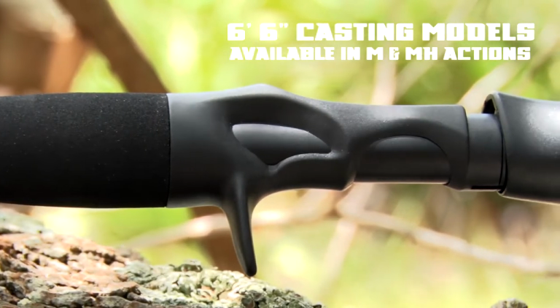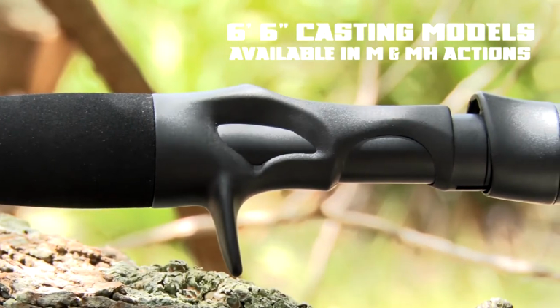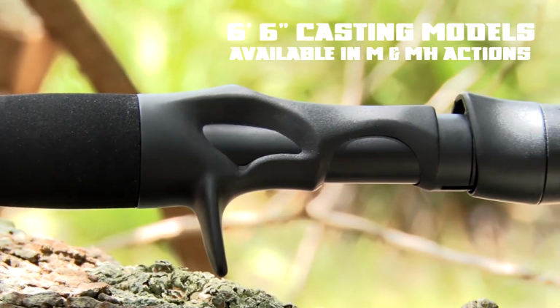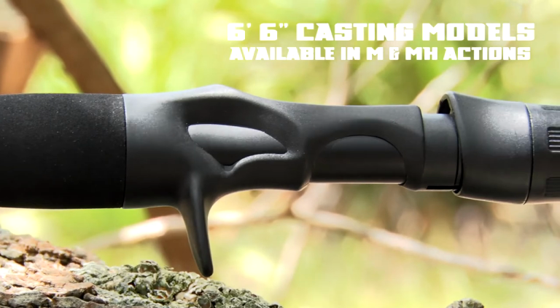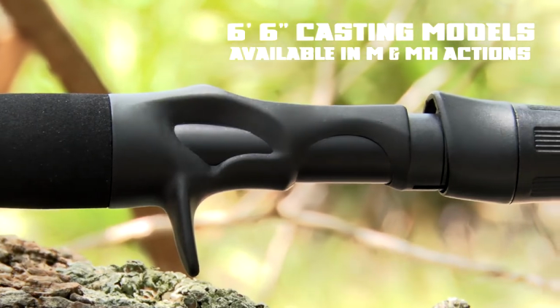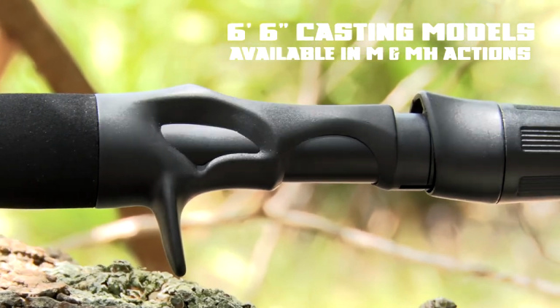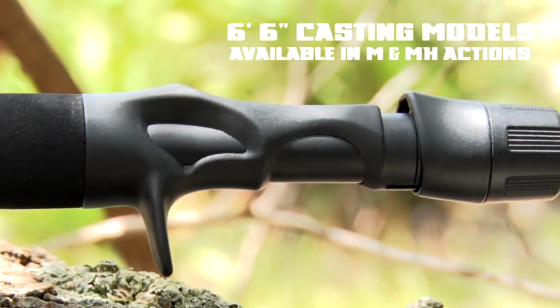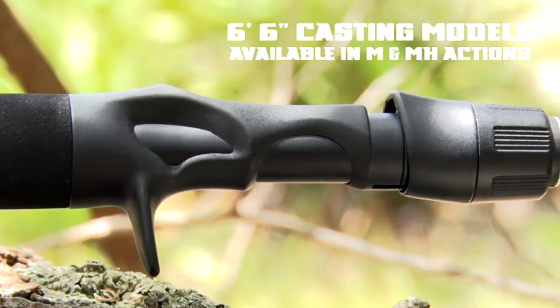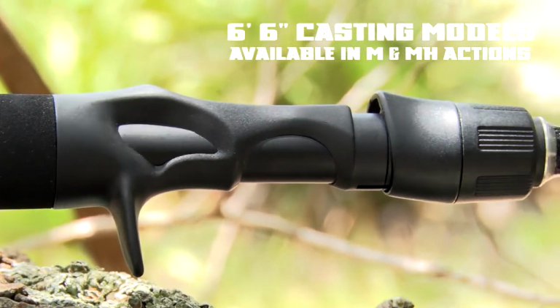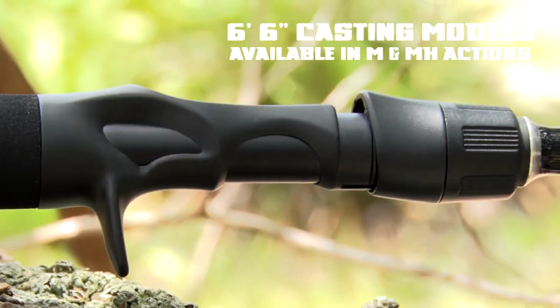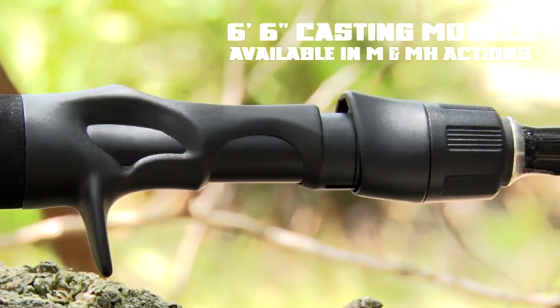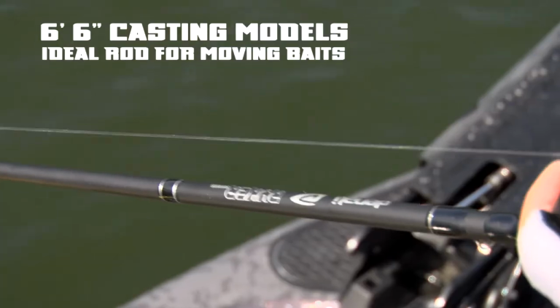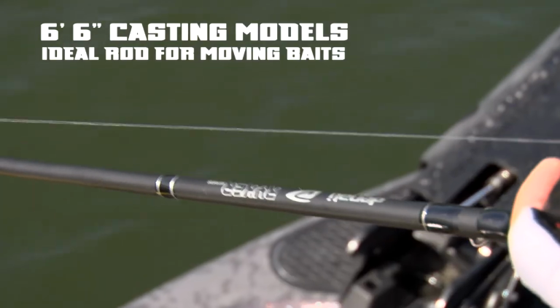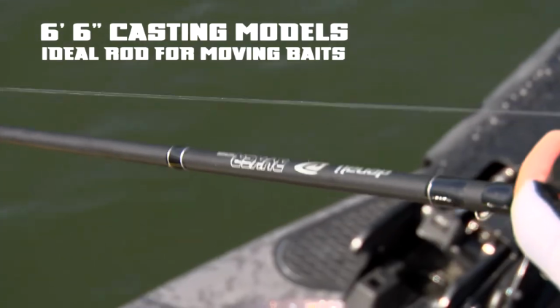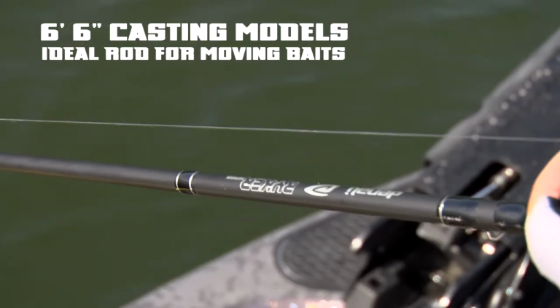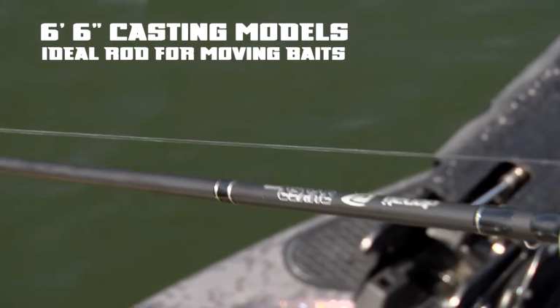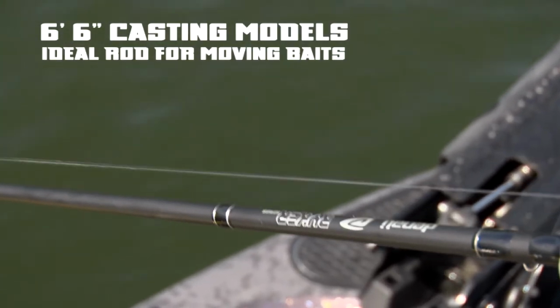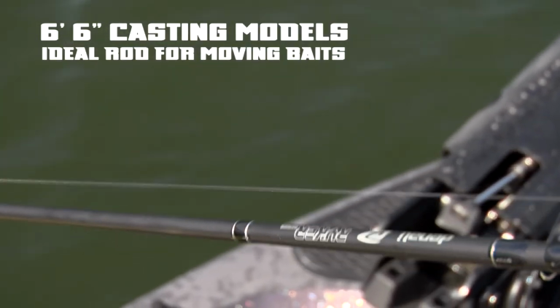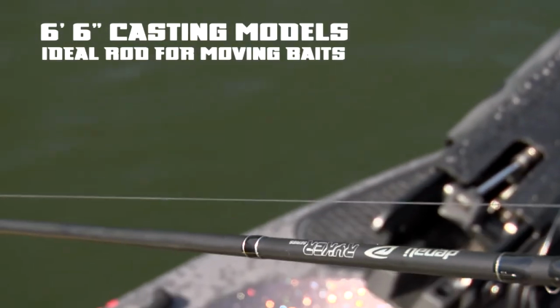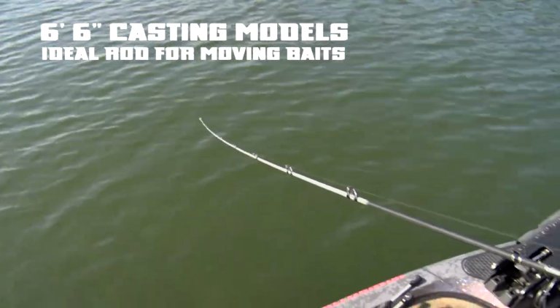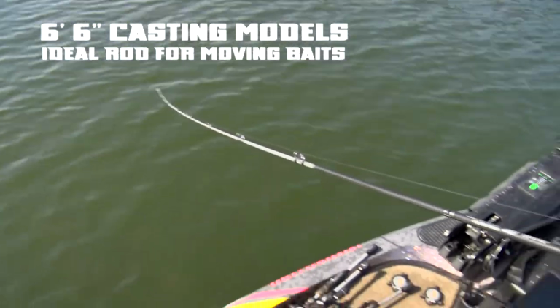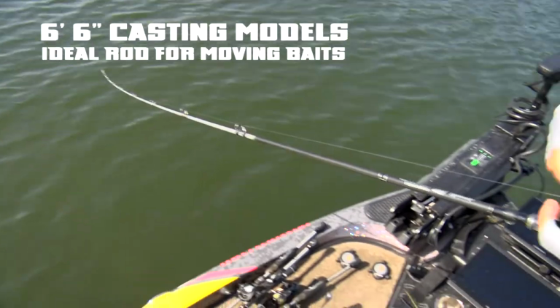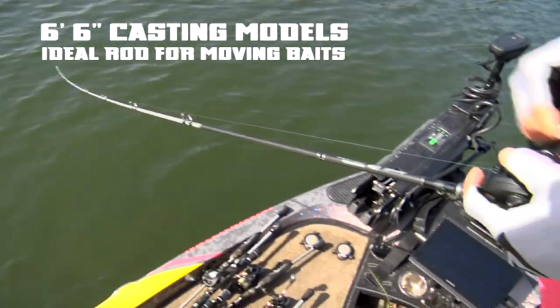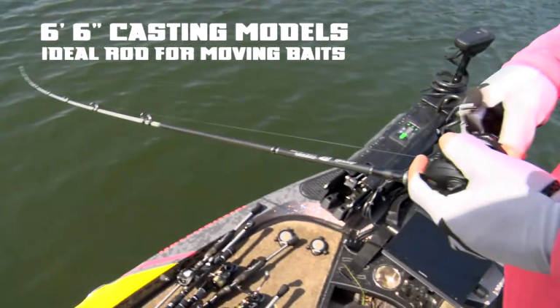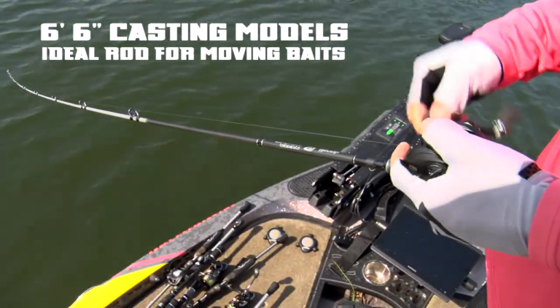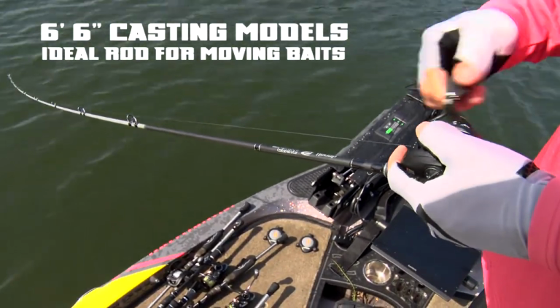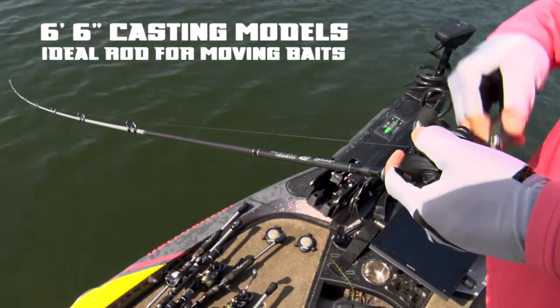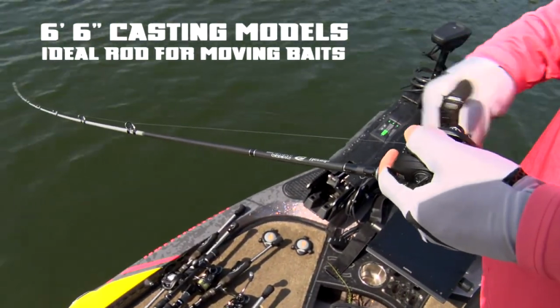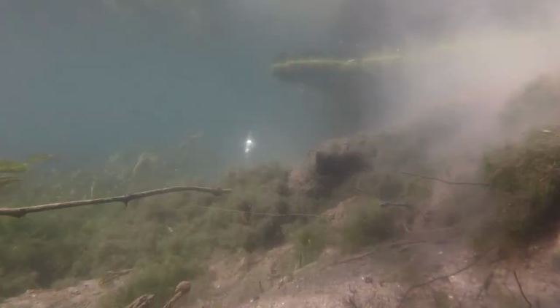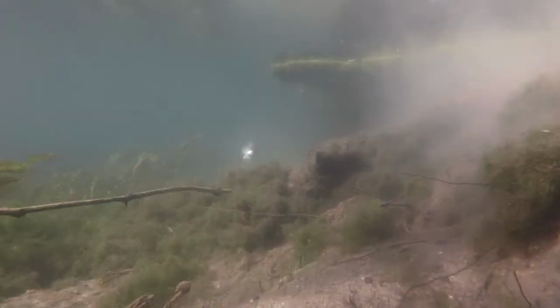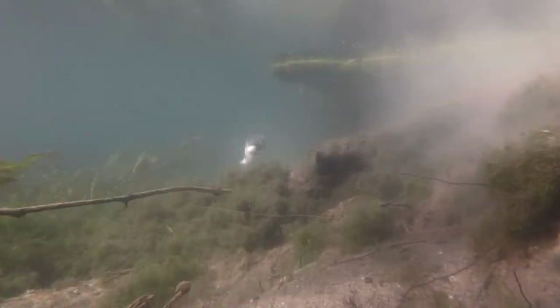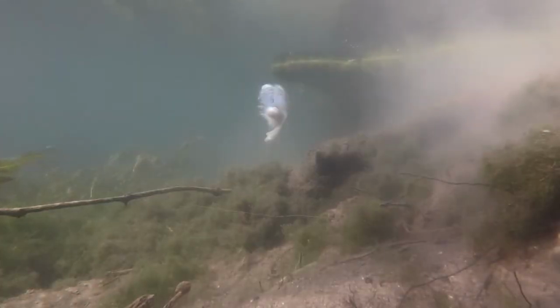Two 6-foot 6-inch rods are available in medium and medium-heavy and work for a wide range of techniques like jerkbaits, small crankbaits, or vibrating jigs.